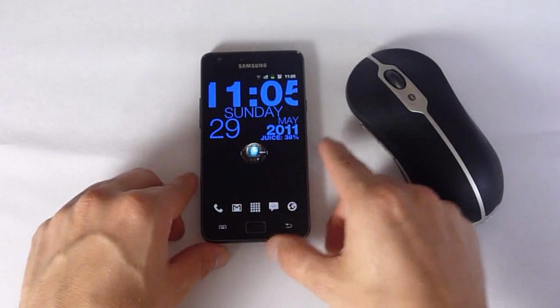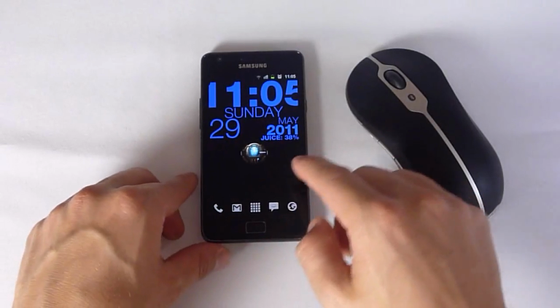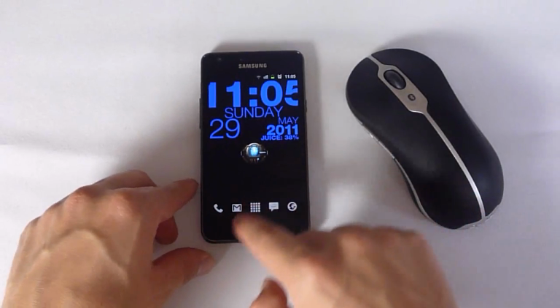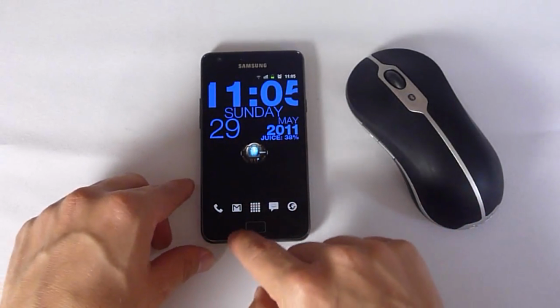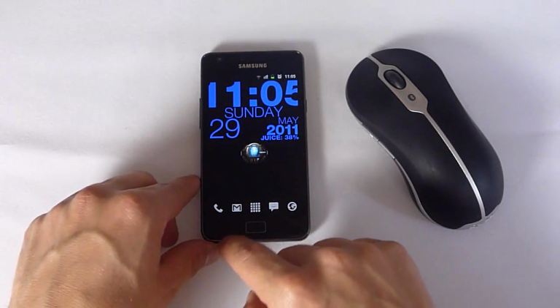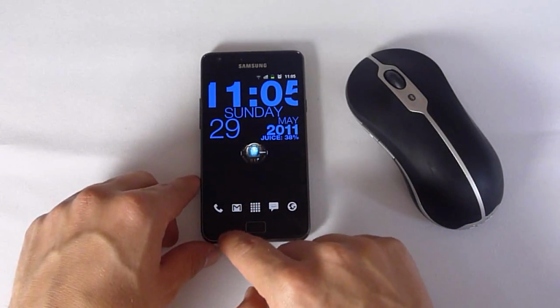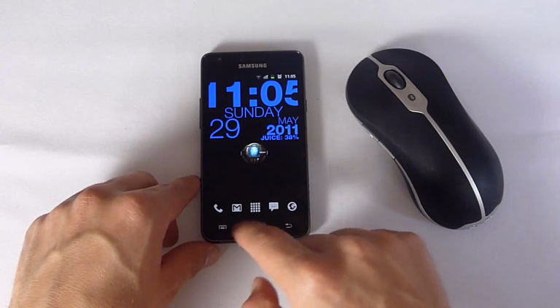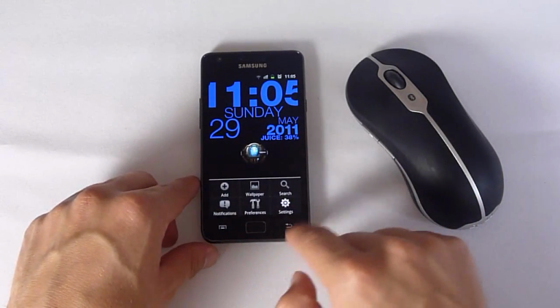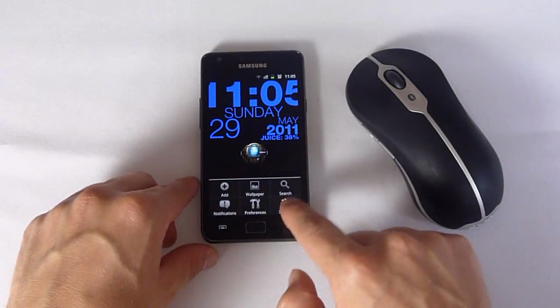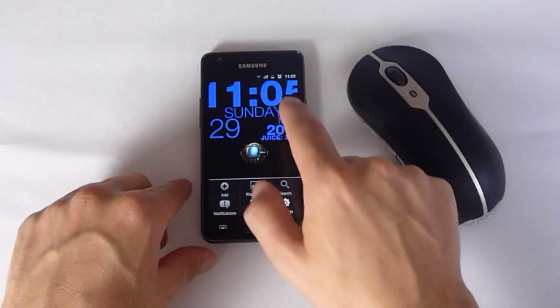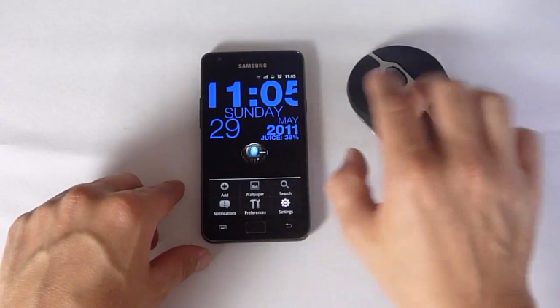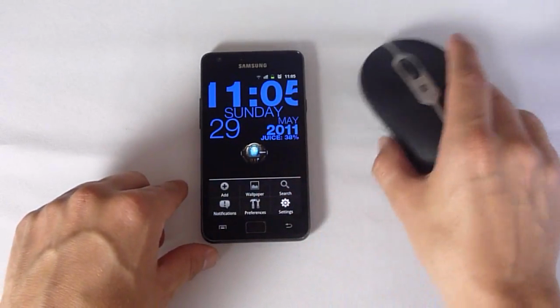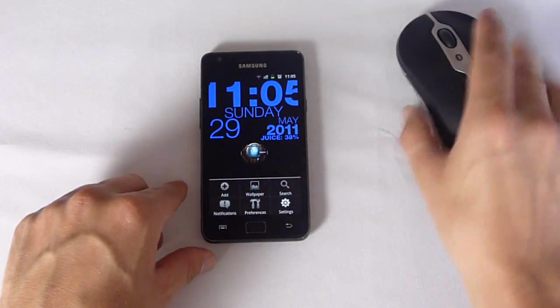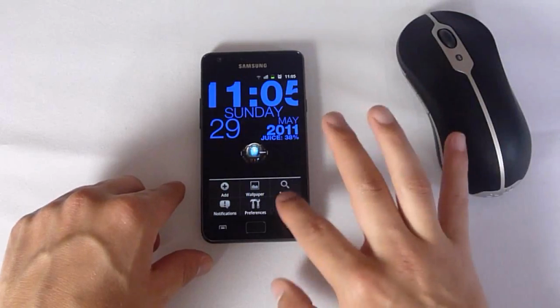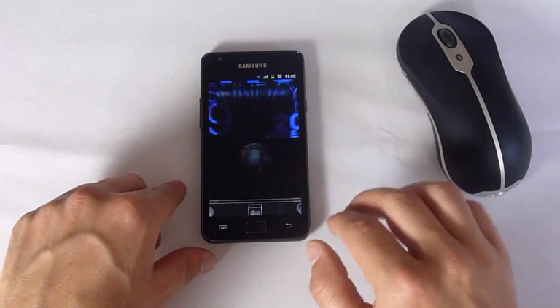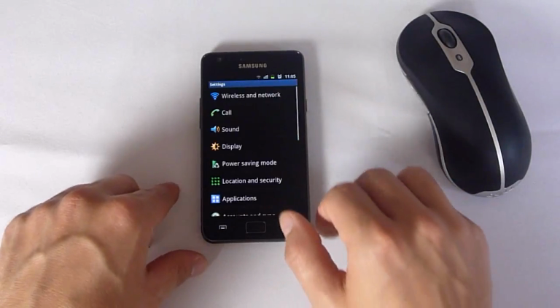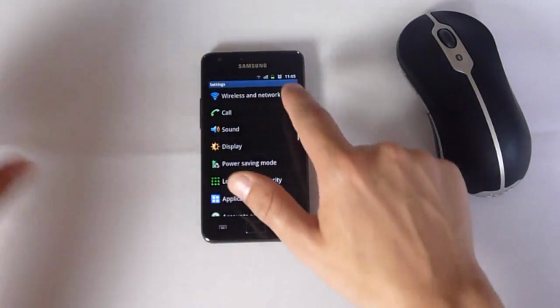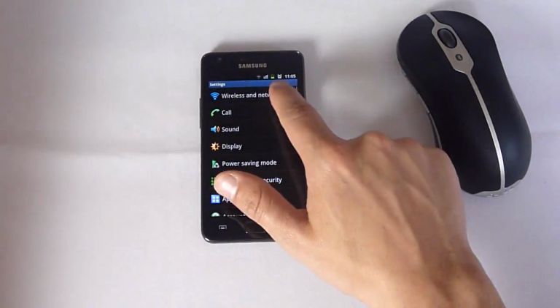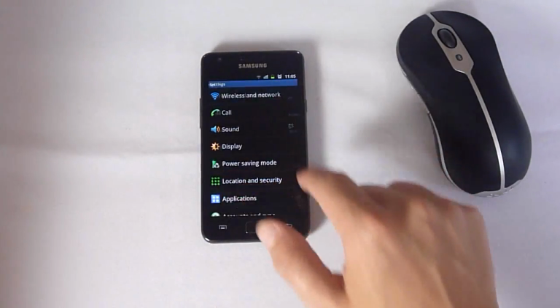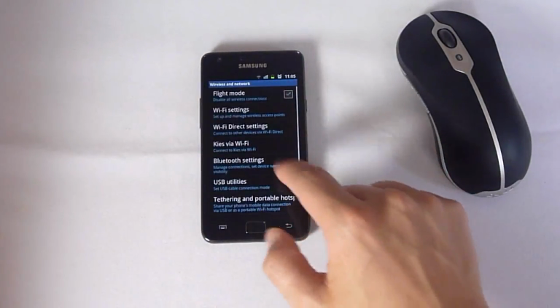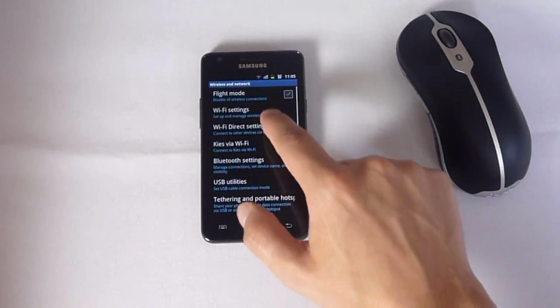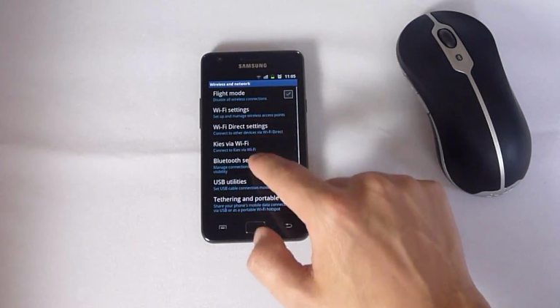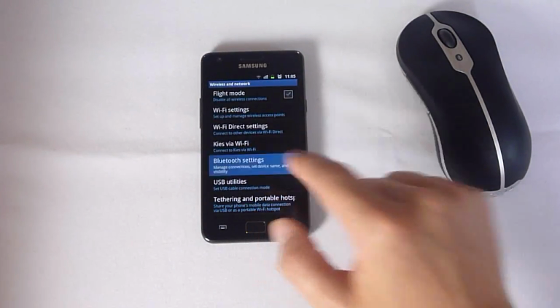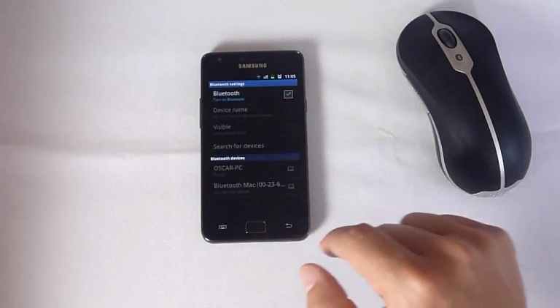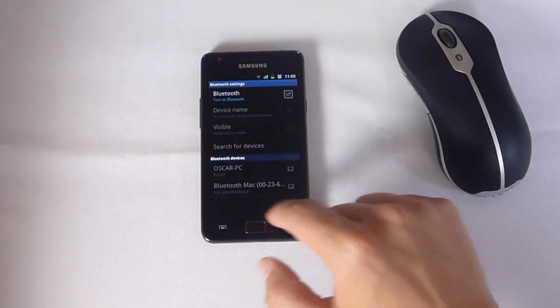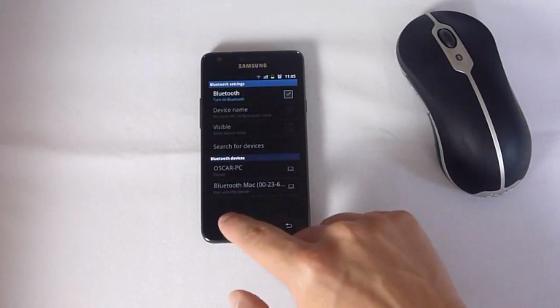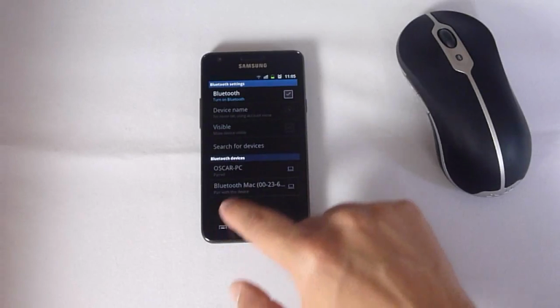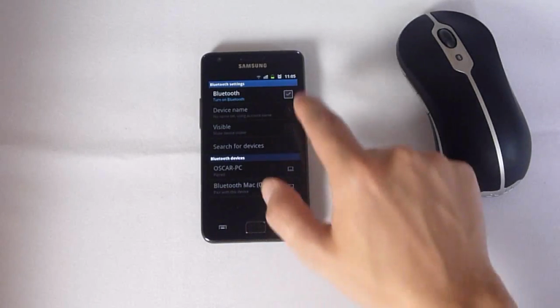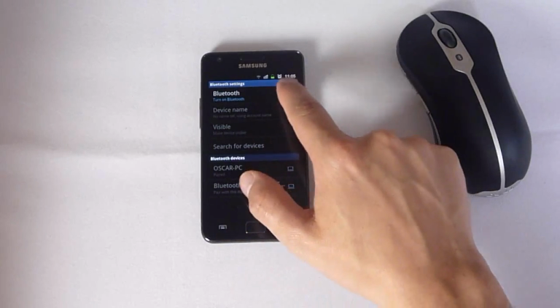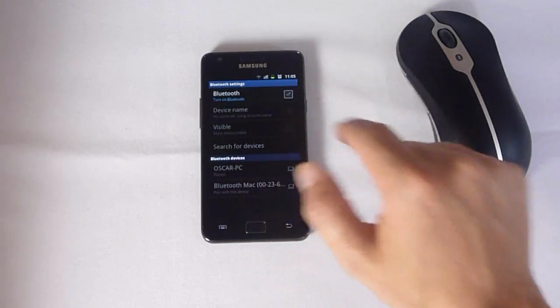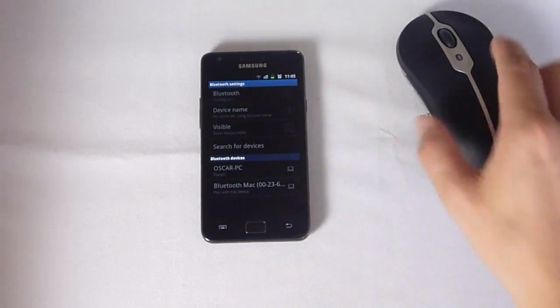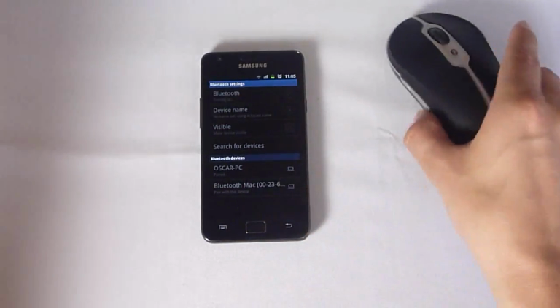It's actually really simple to set up. All you have to do is go to Settings, Wireless Network, Bluetooth, Settings, and let's start that up.